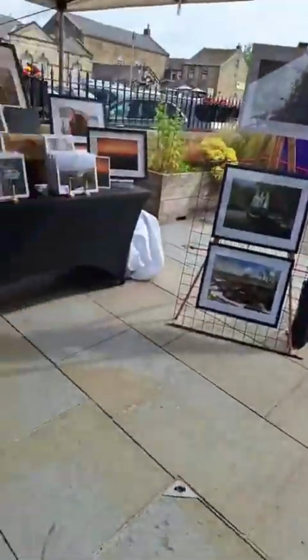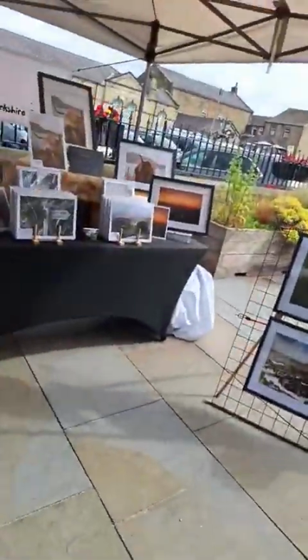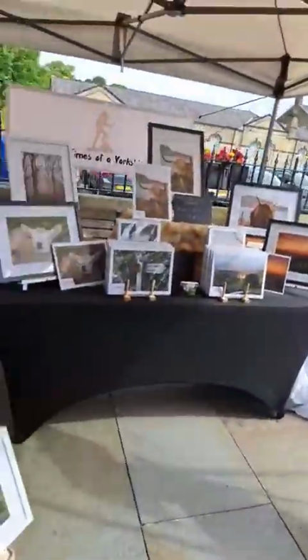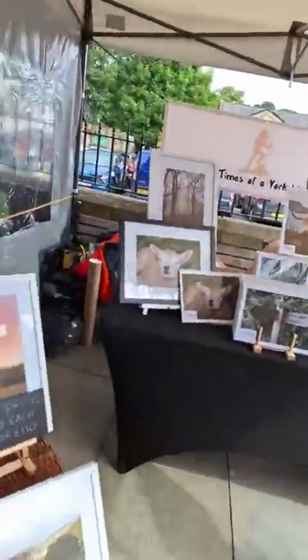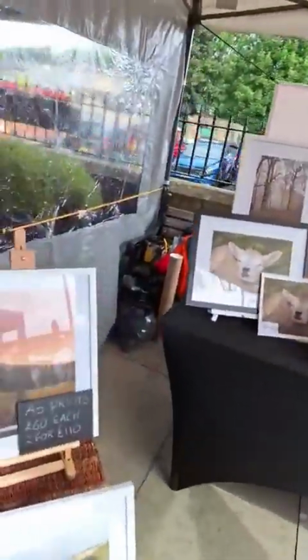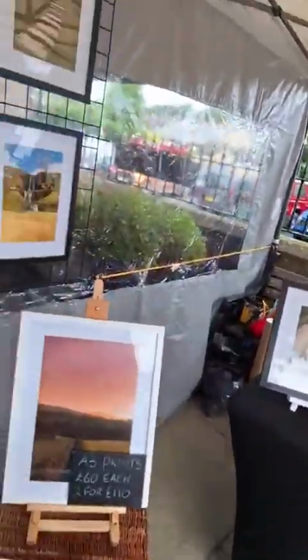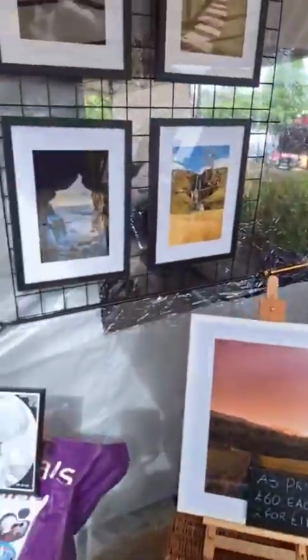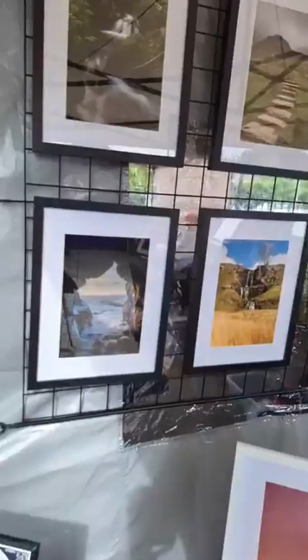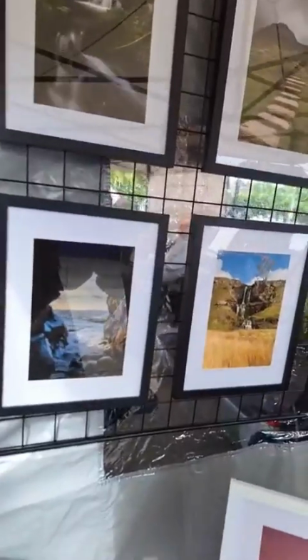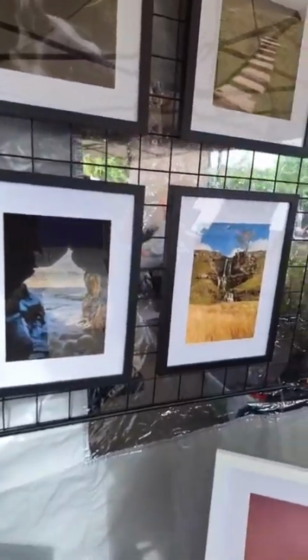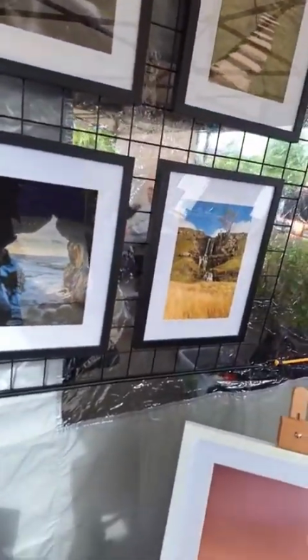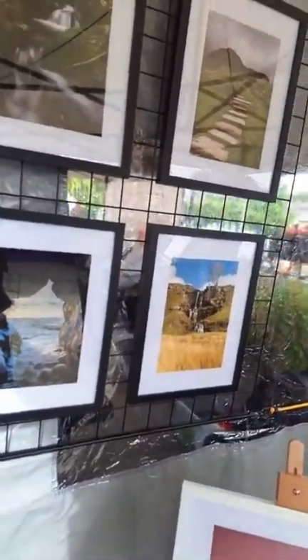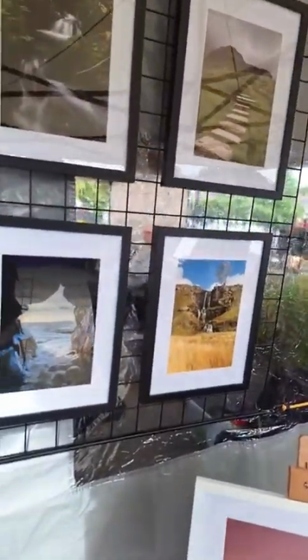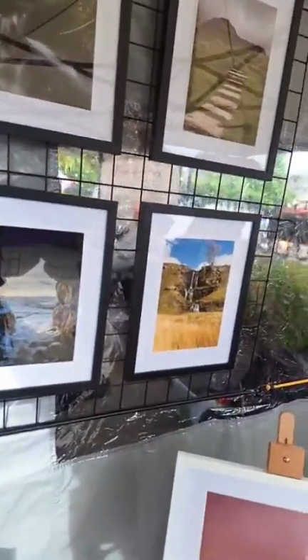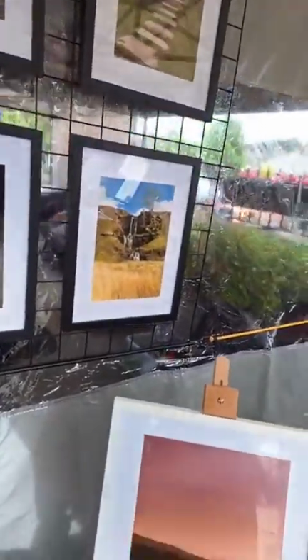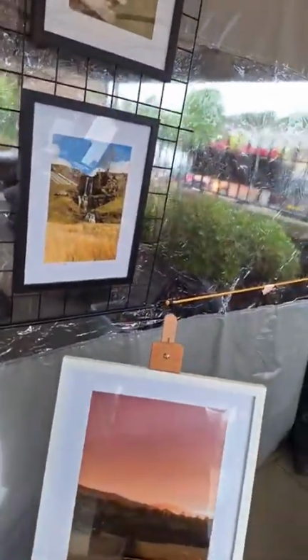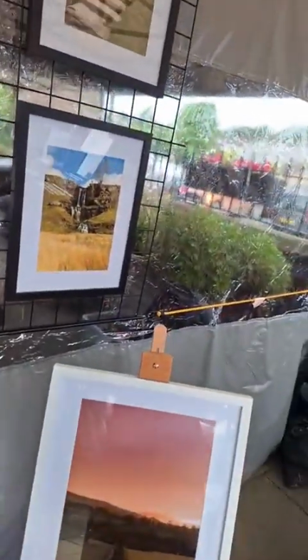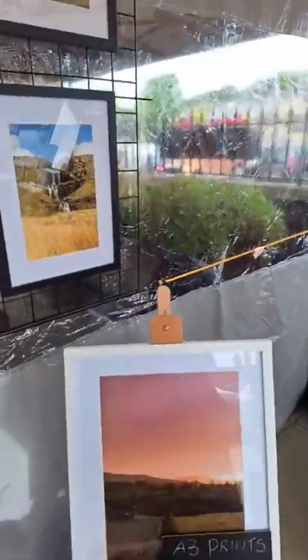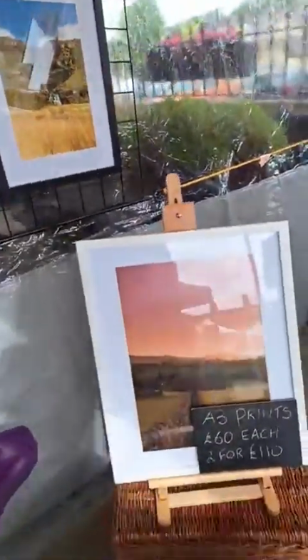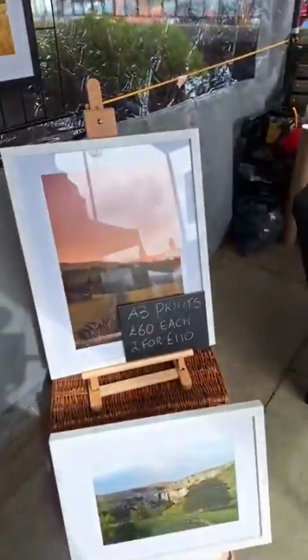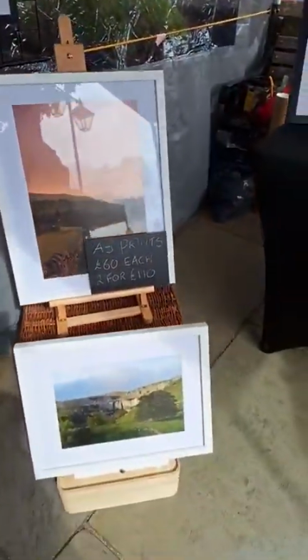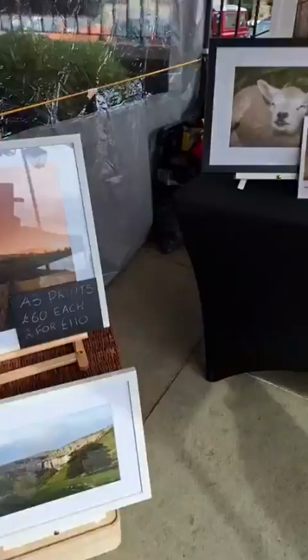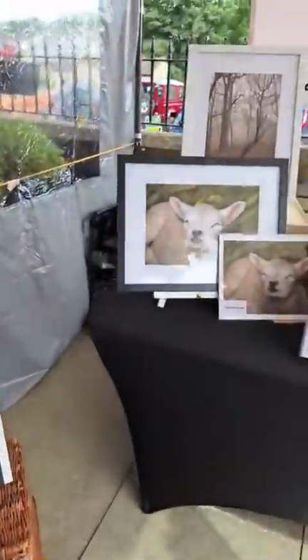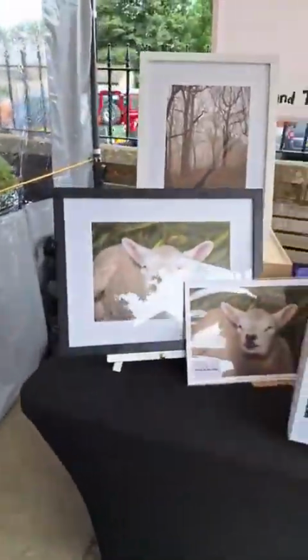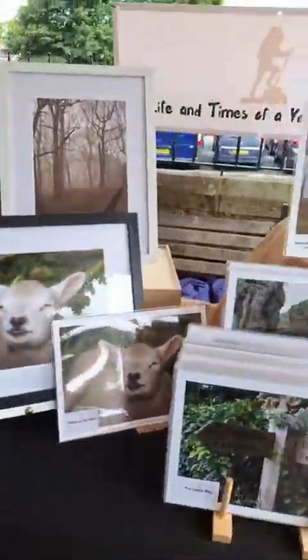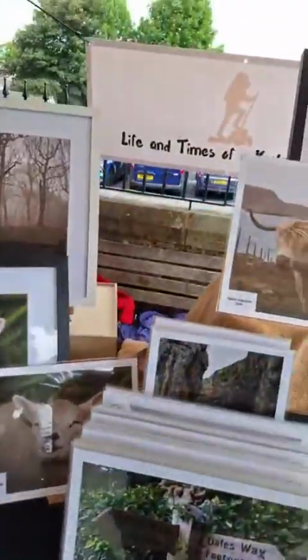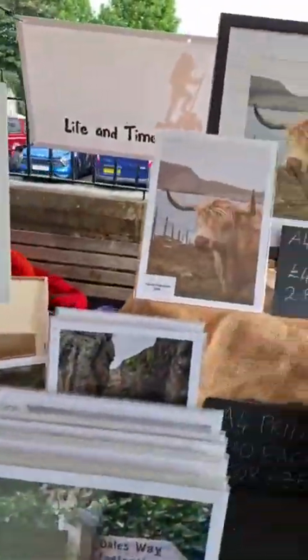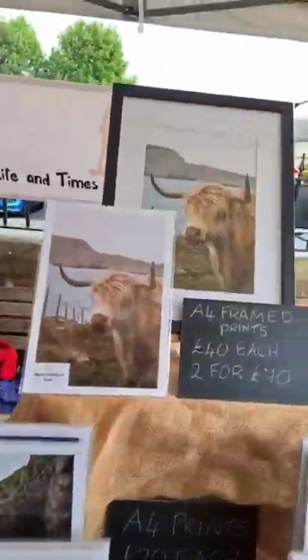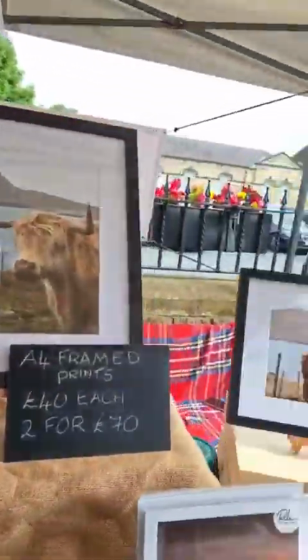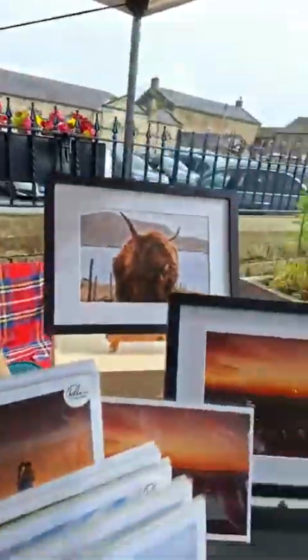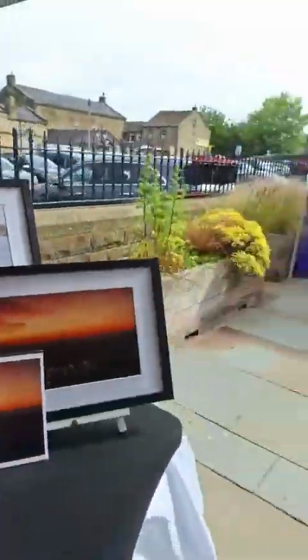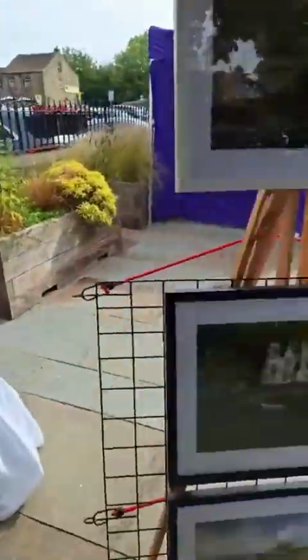Next up we've got Life and Times for Yorkshire Lad. We've got some beautiful photography, some lovely photos all taken locally here — I'm sure you'll recognise some of those views. Fantastic.